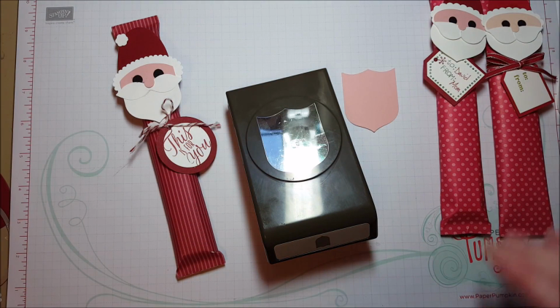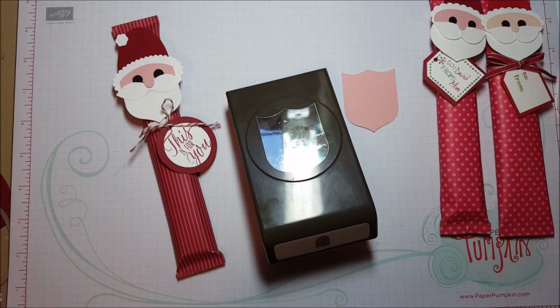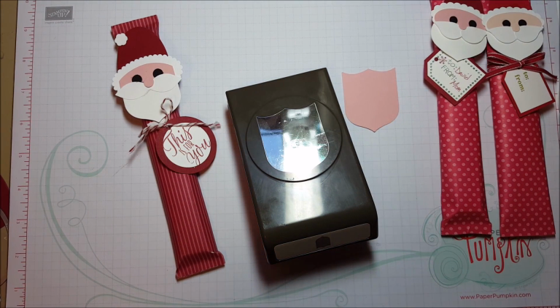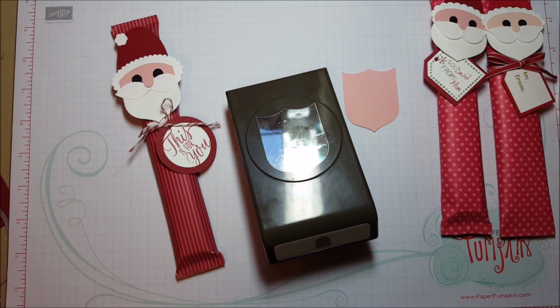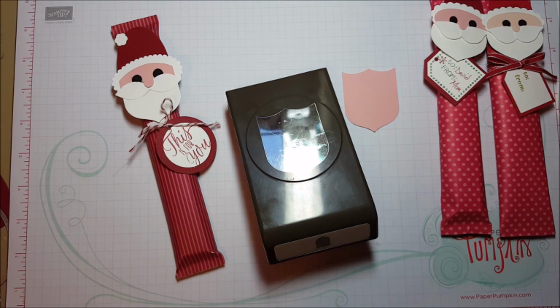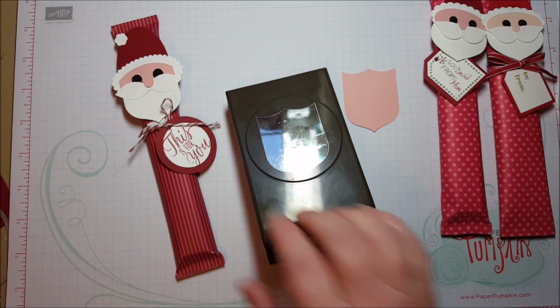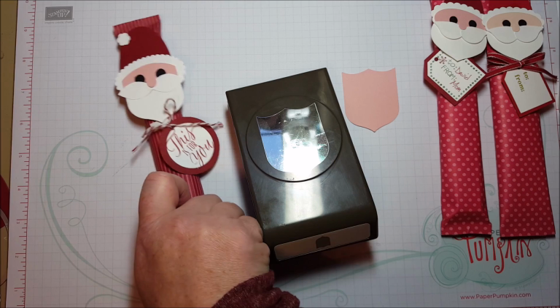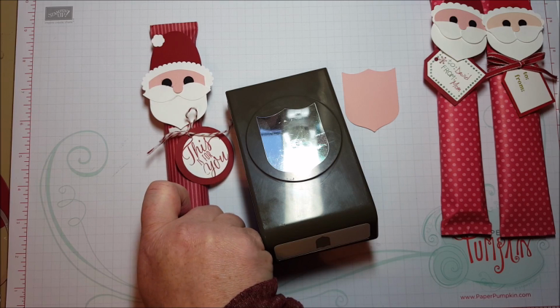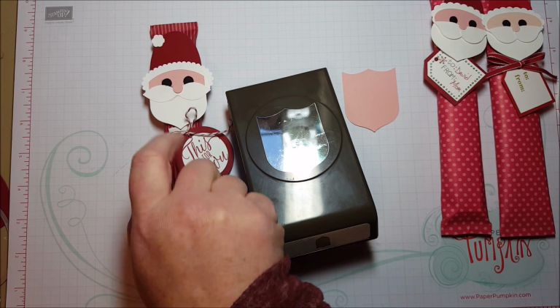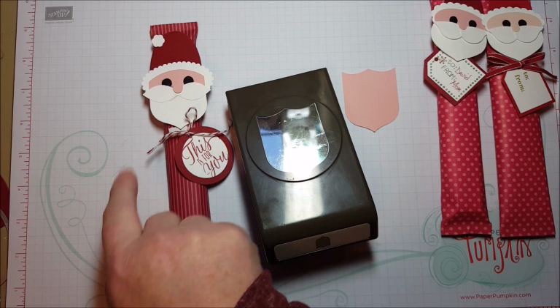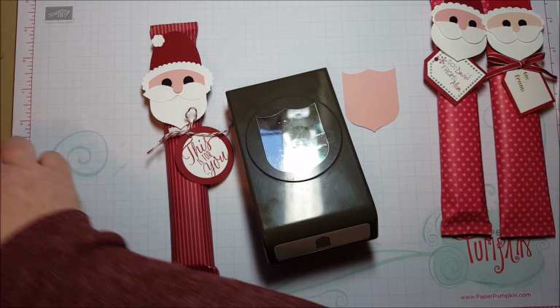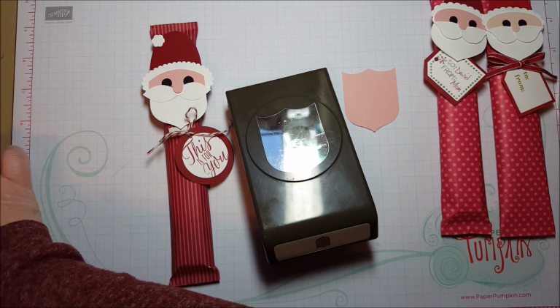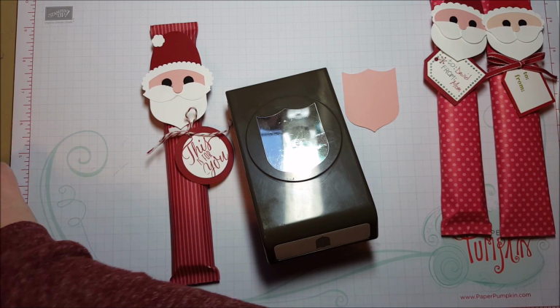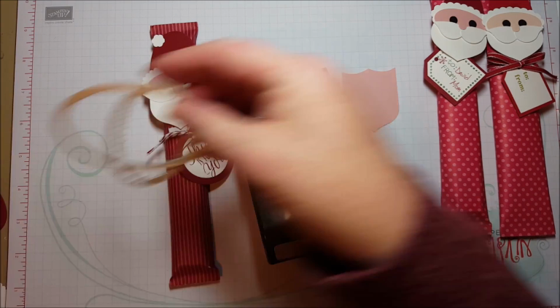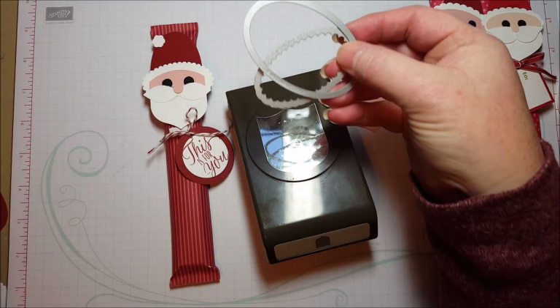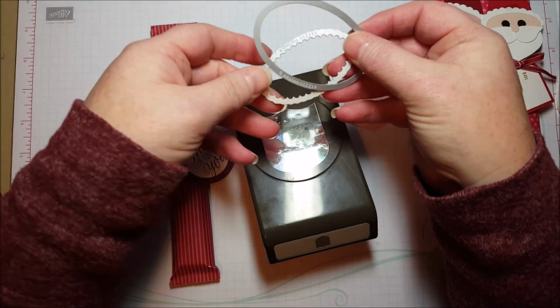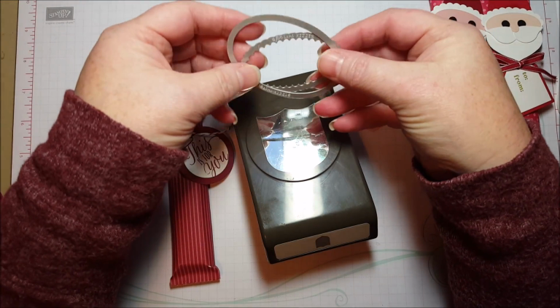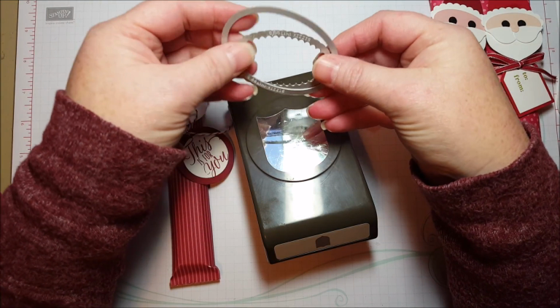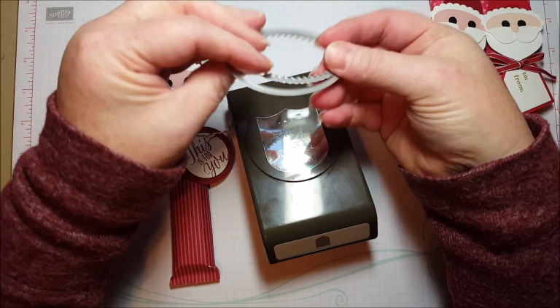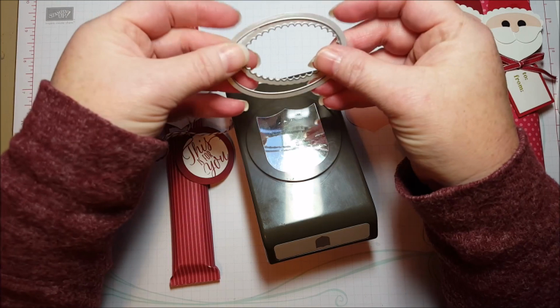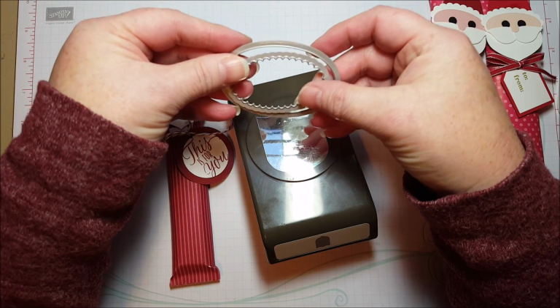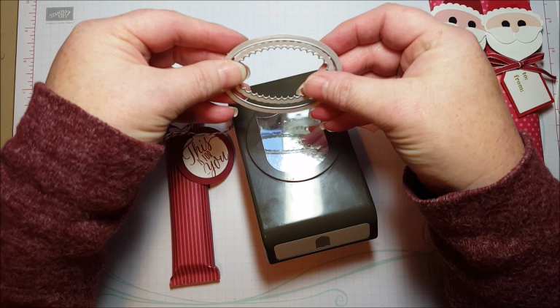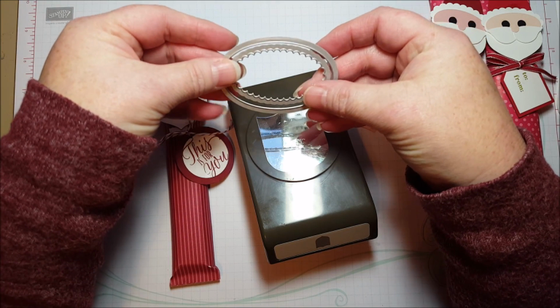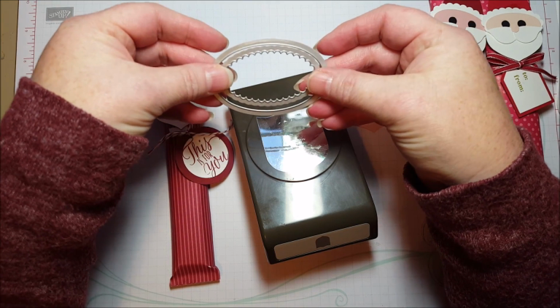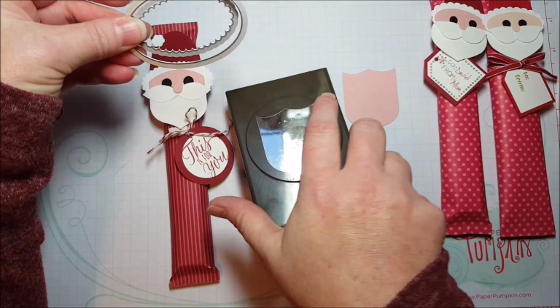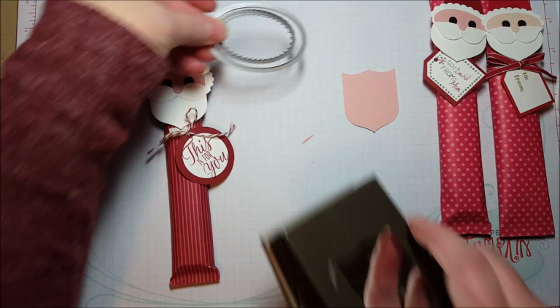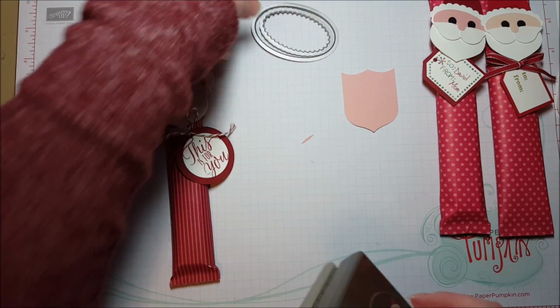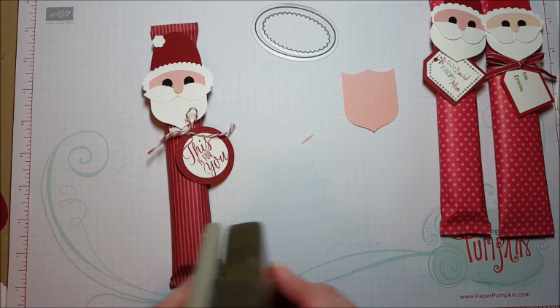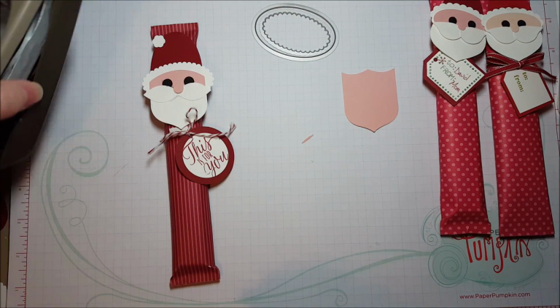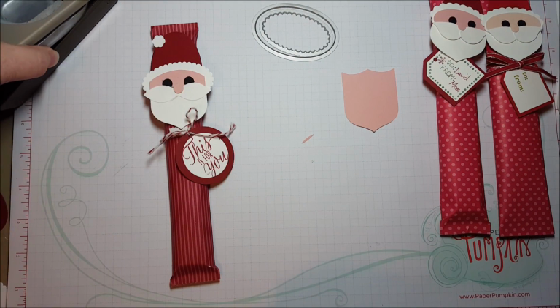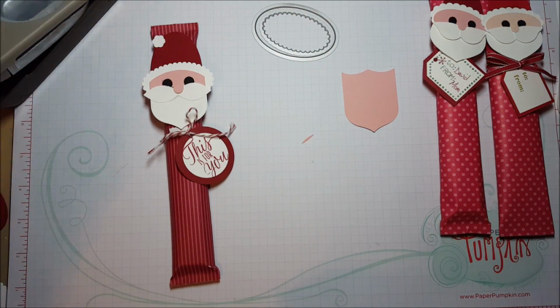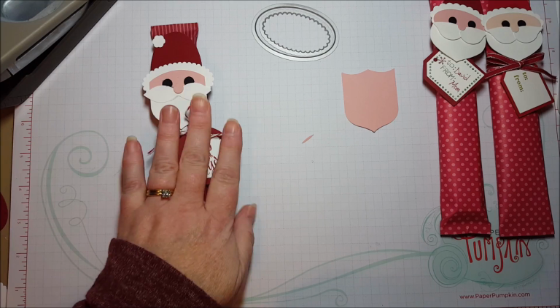And then I used for his hat a couple of ovals from the Layering Ovals Framelit Dies. So let's put it together — it's really simple.